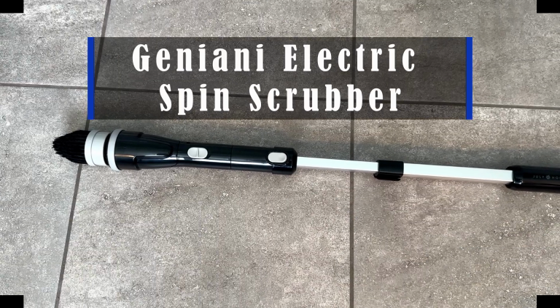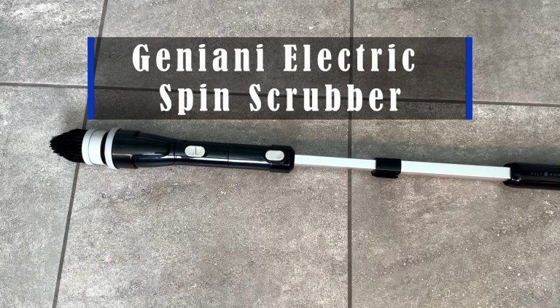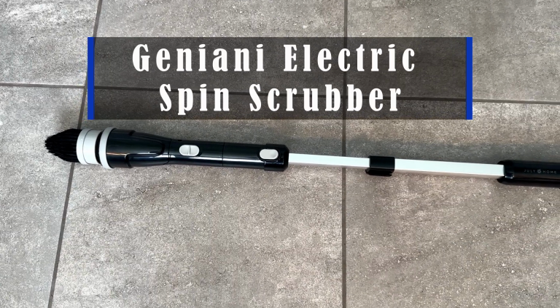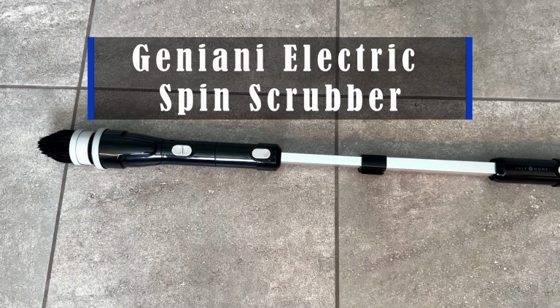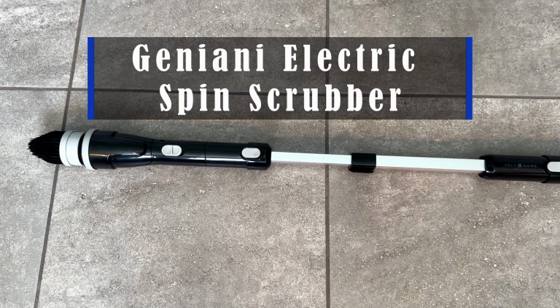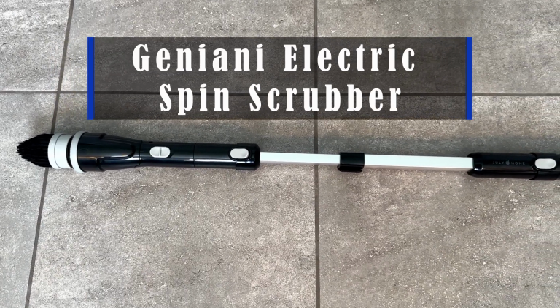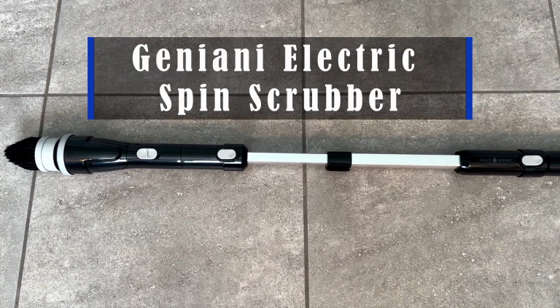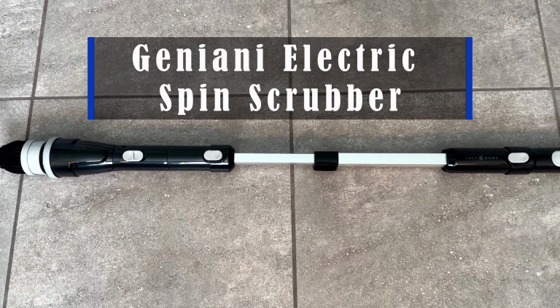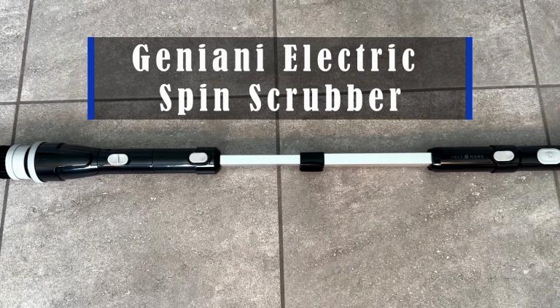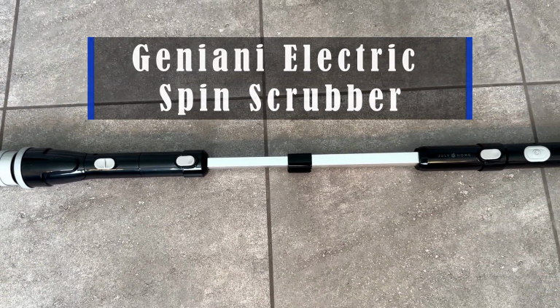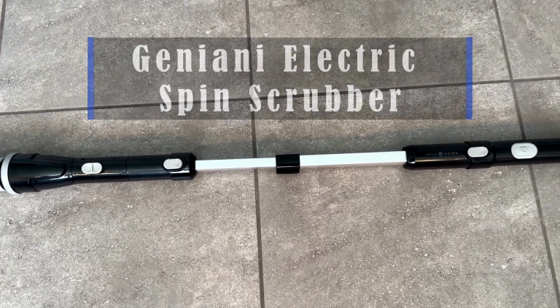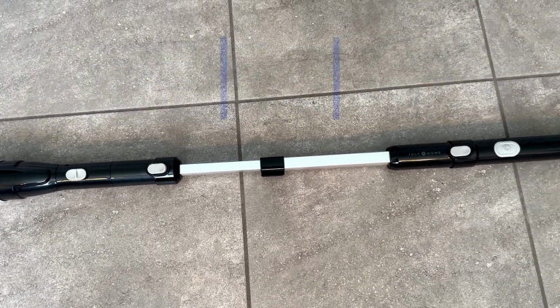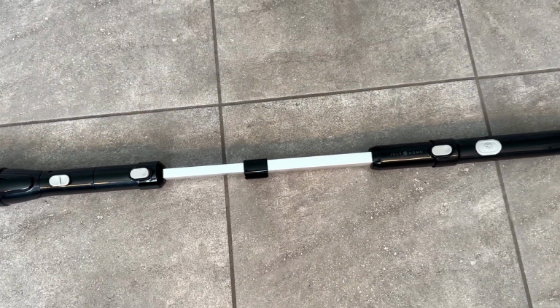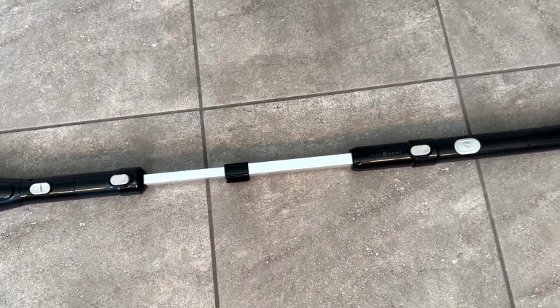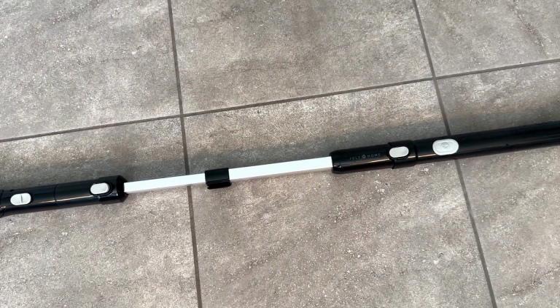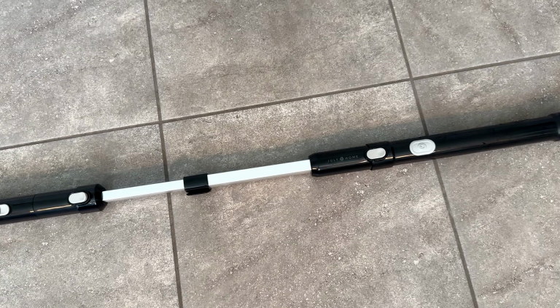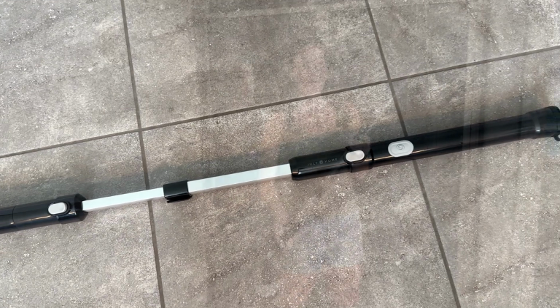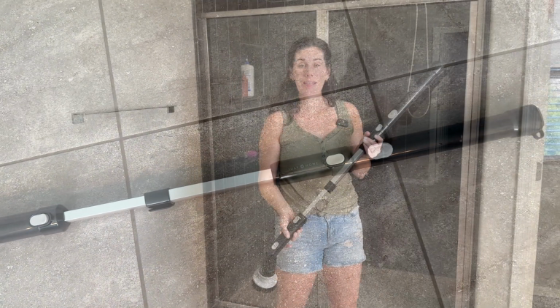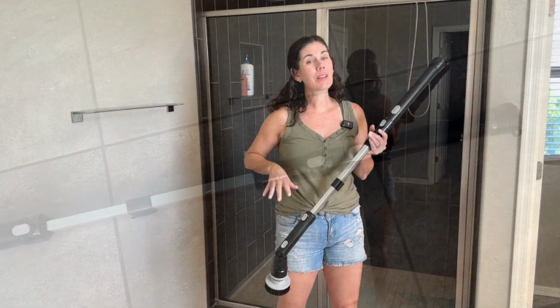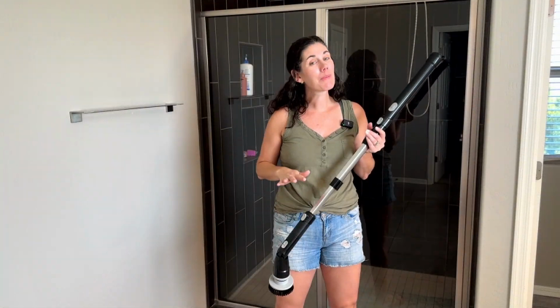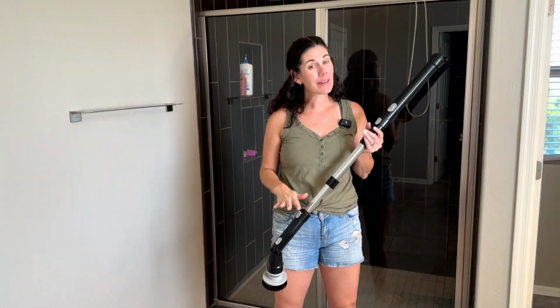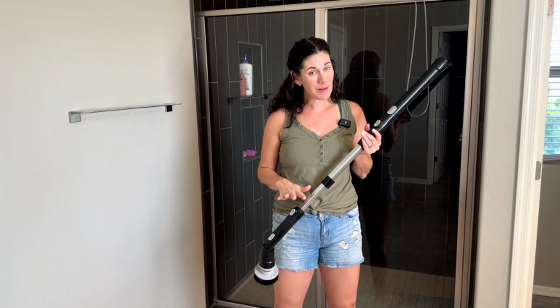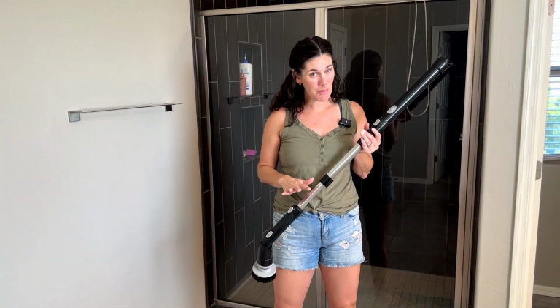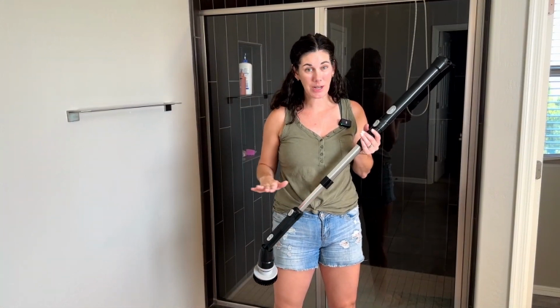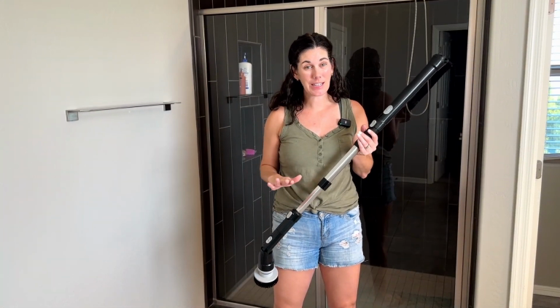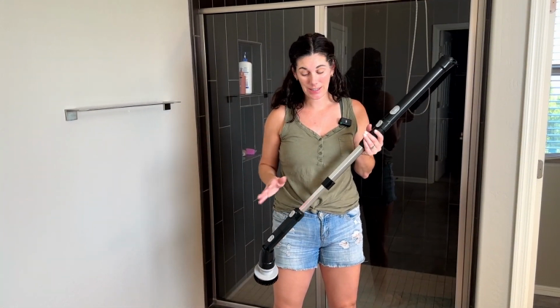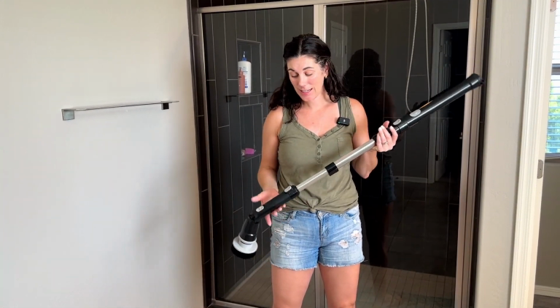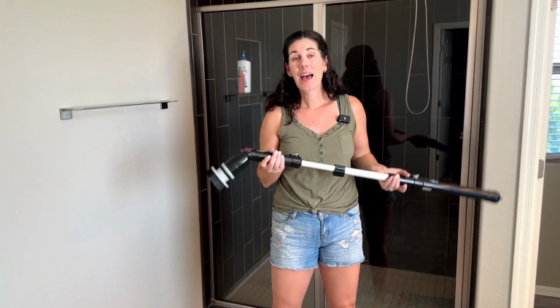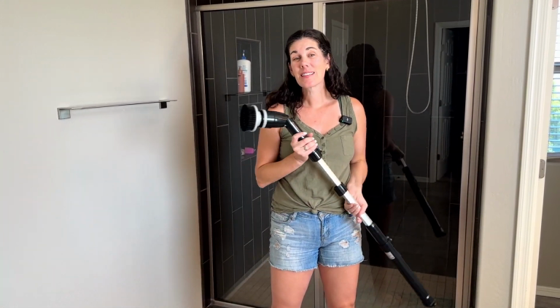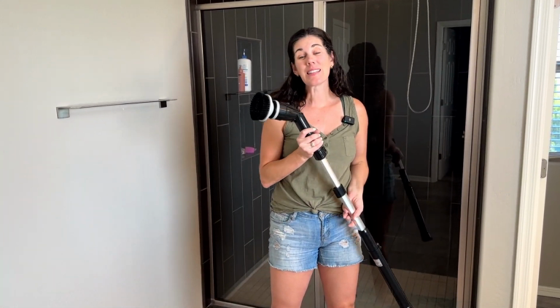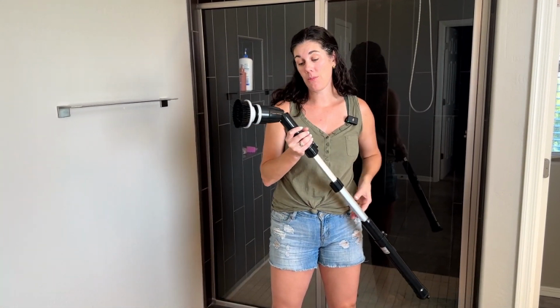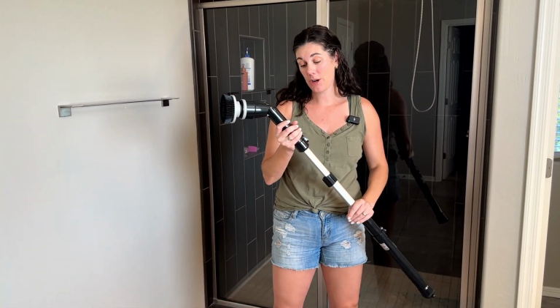Hey guys, this is the Geniani Electric Spin Scrubber. This thing is so nice when you need to put a little bit of elbow grease into your cleaning. This is the elbow grease.